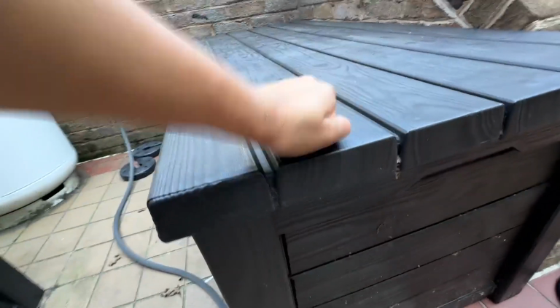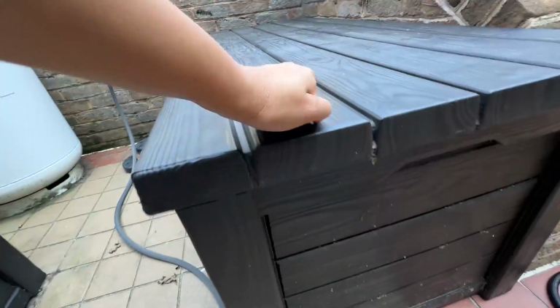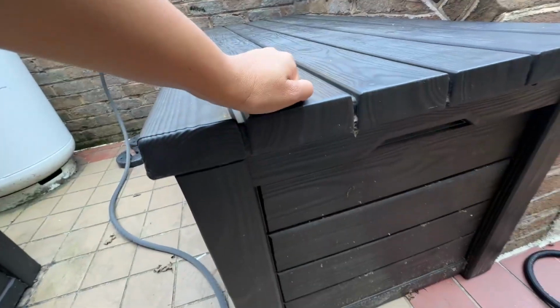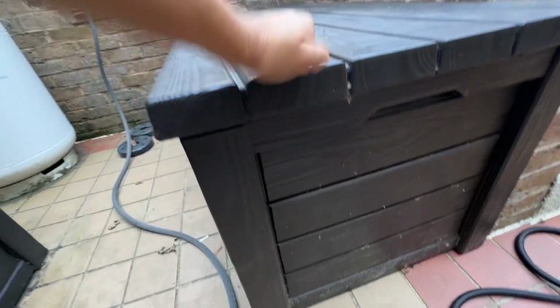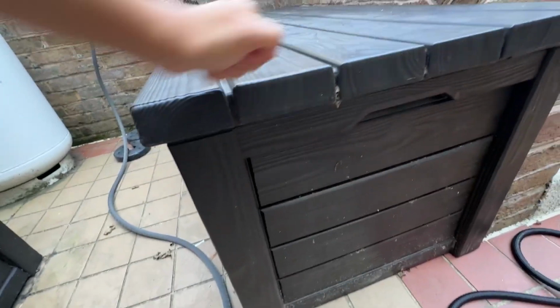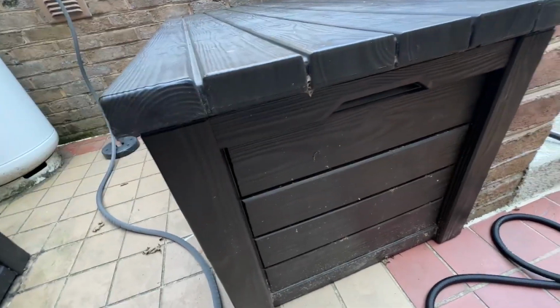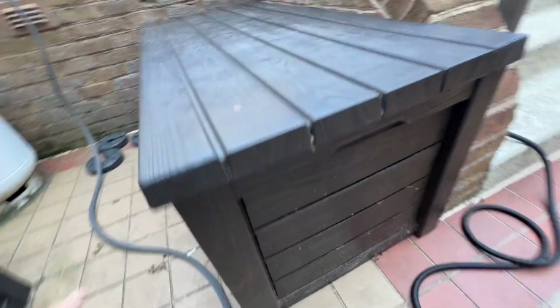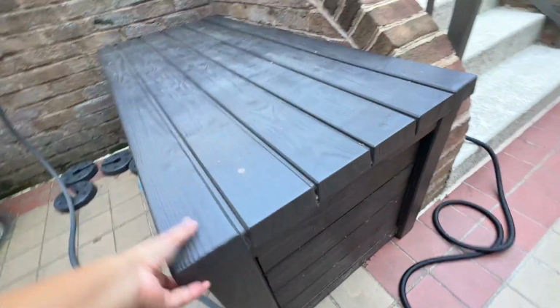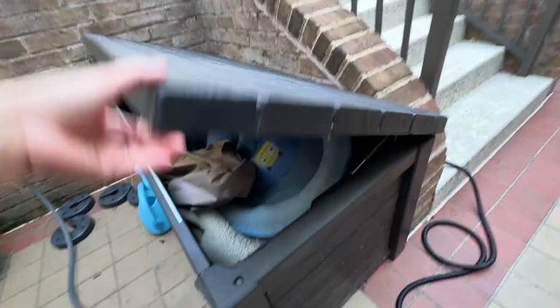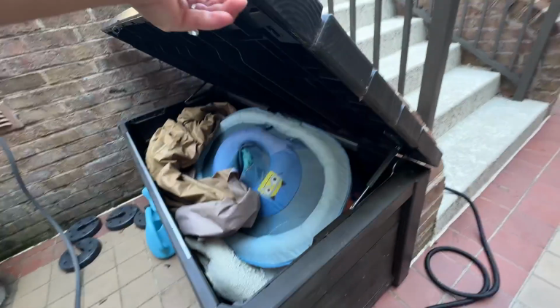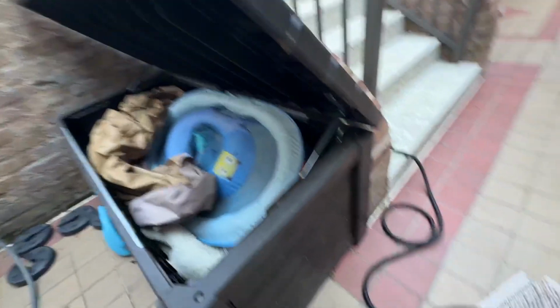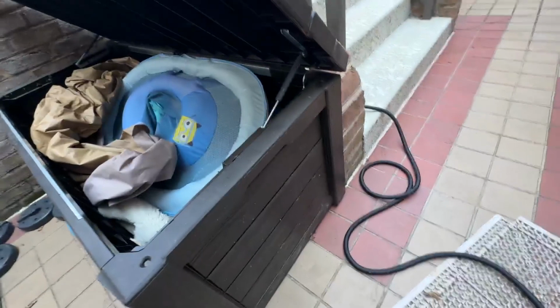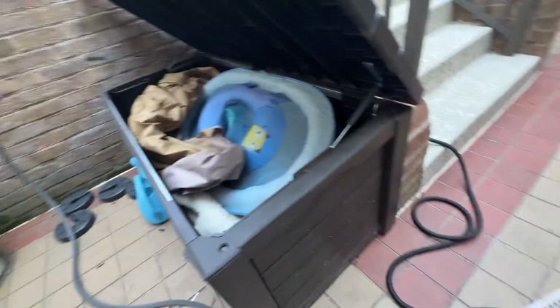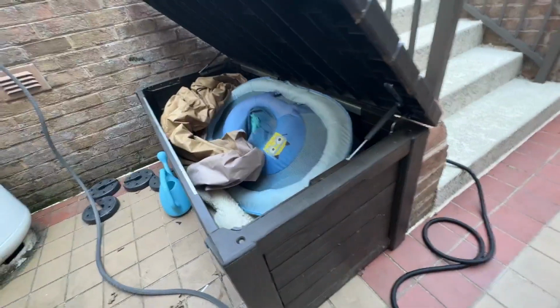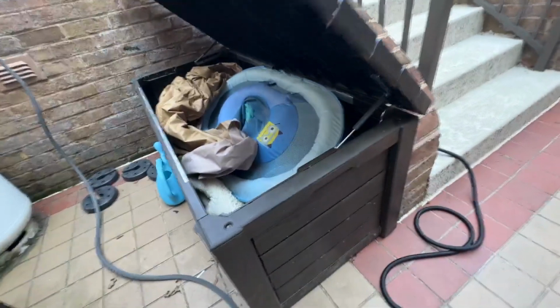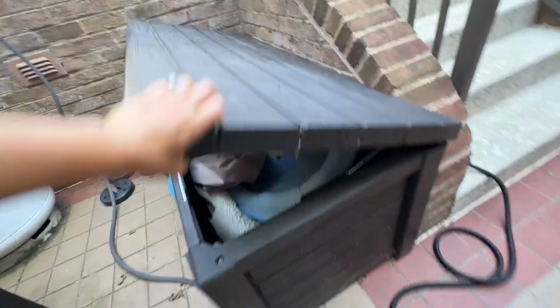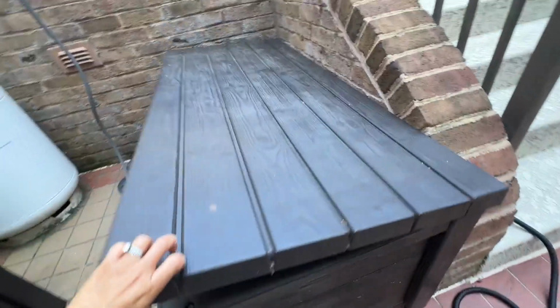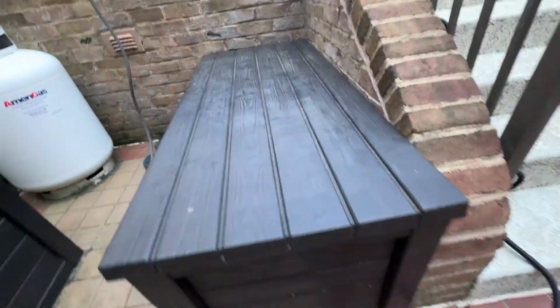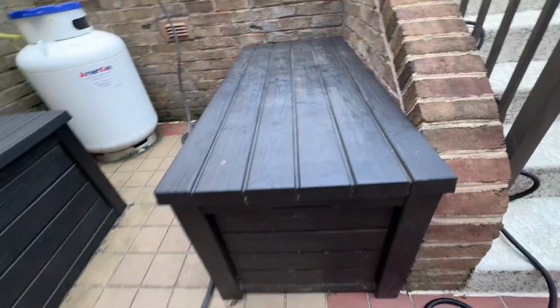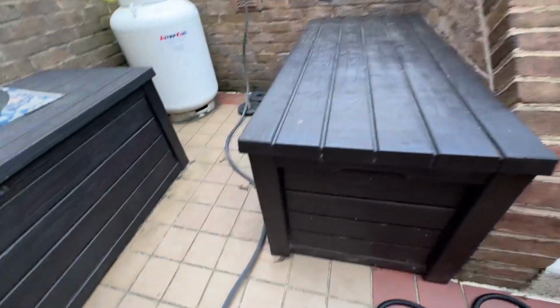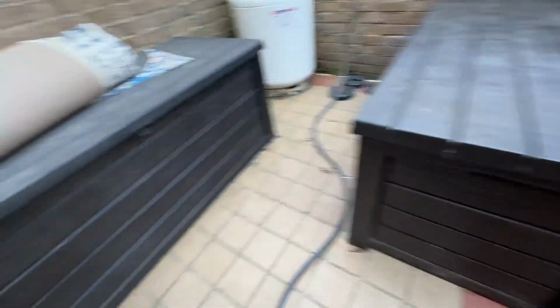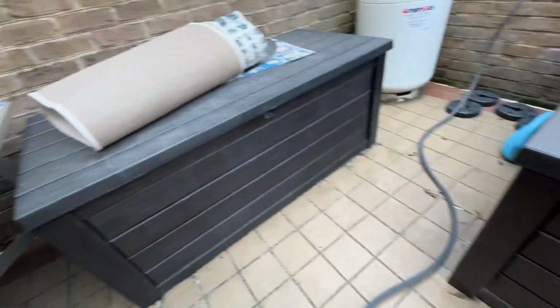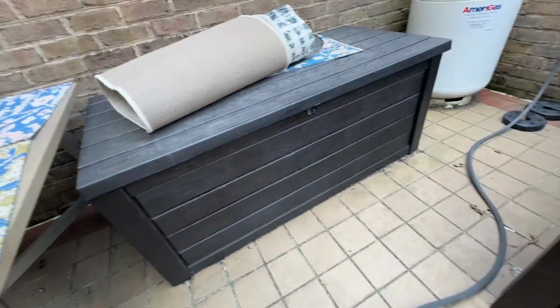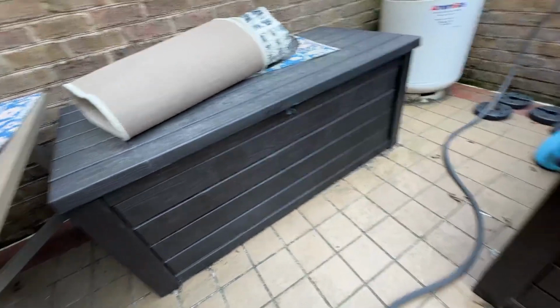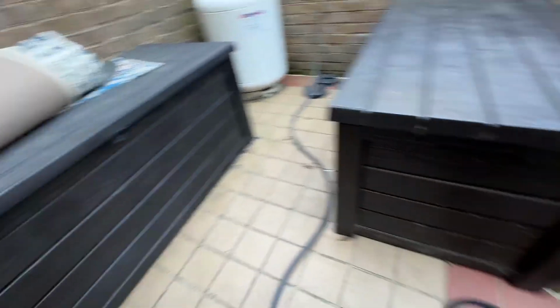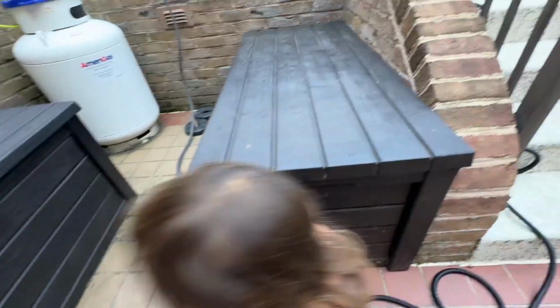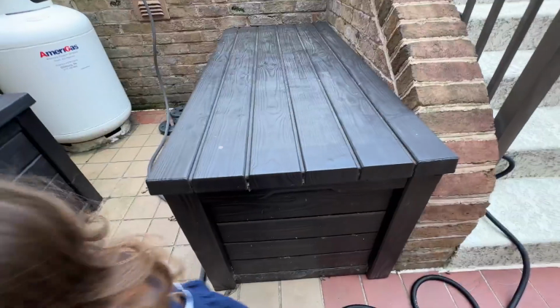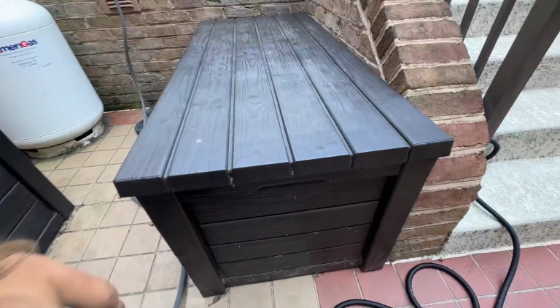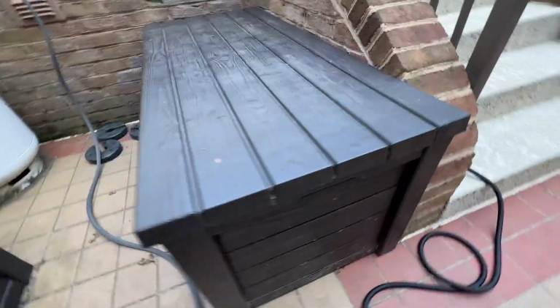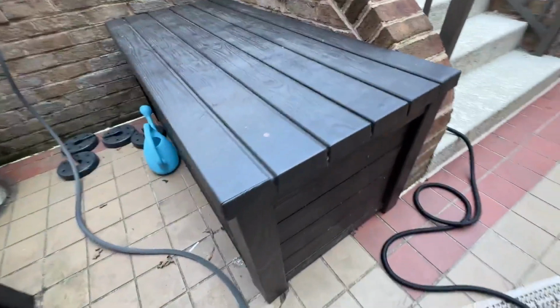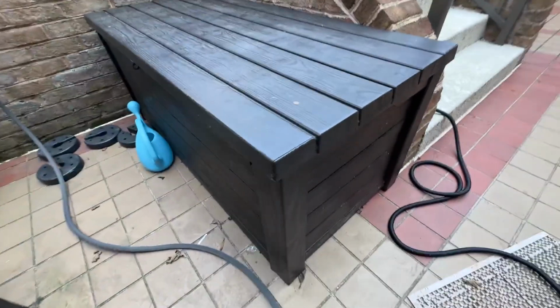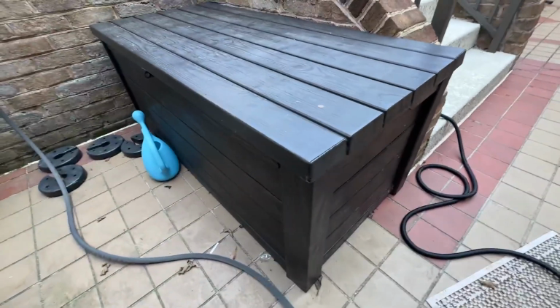Great quality plastic and it can get rained on. It's just good quality, nice things to have on the patio. We have two of them and it's just very useful for around the house.